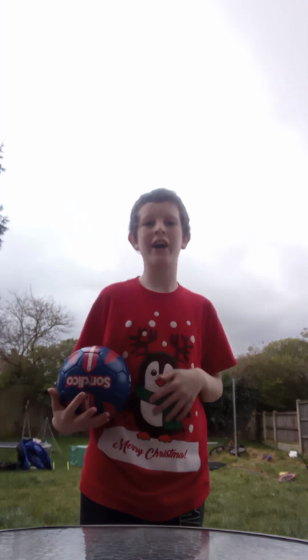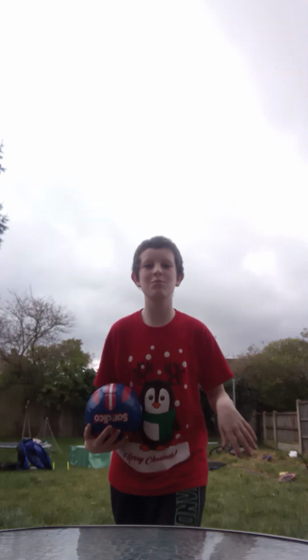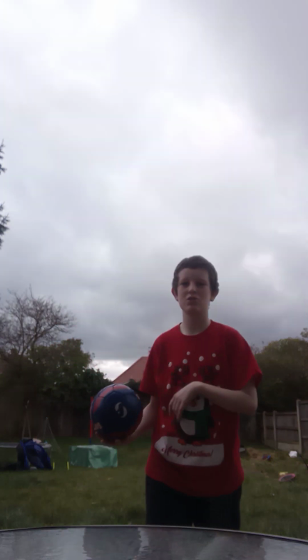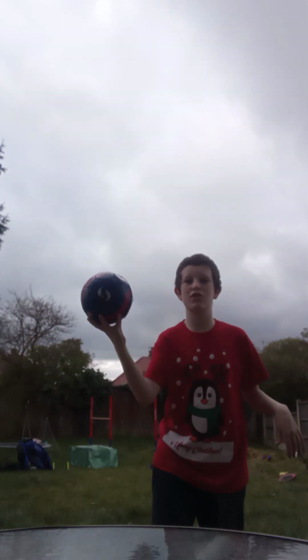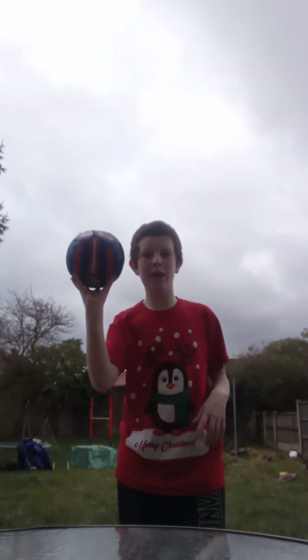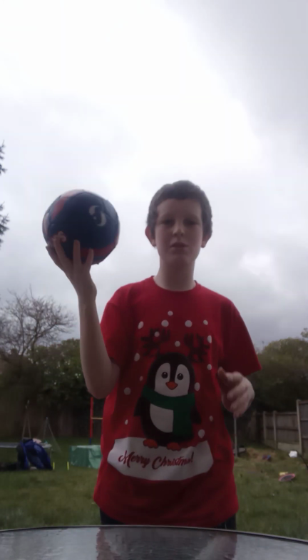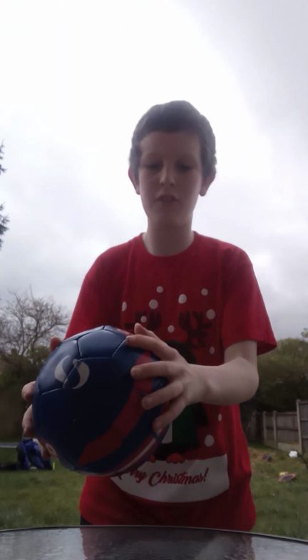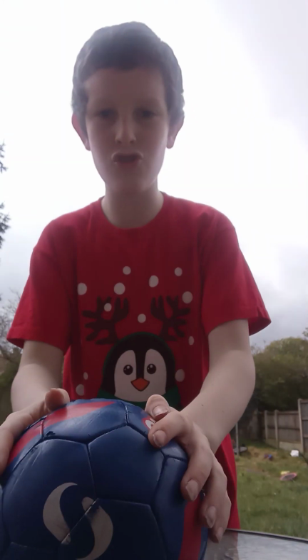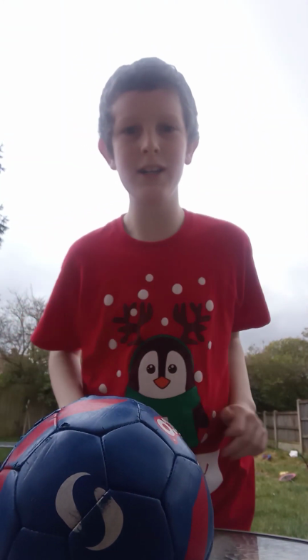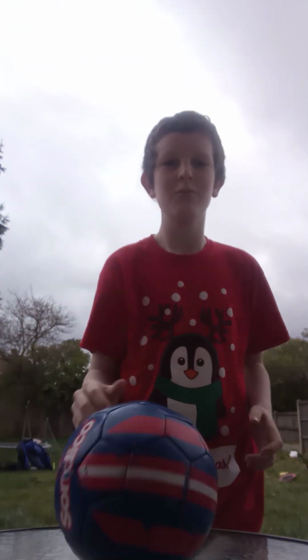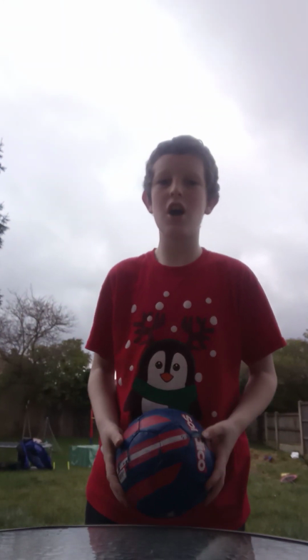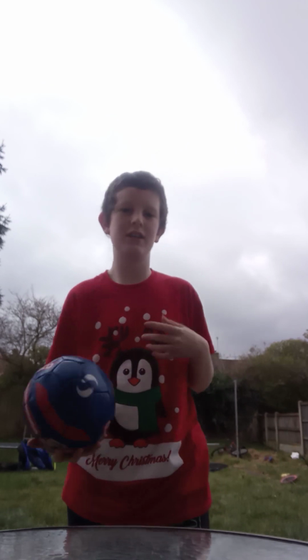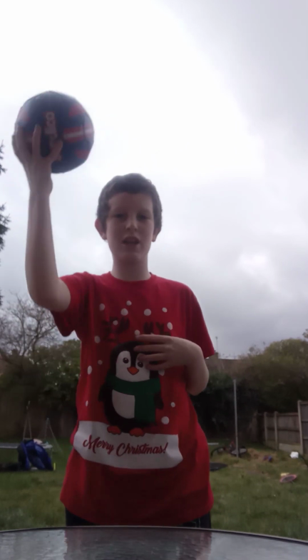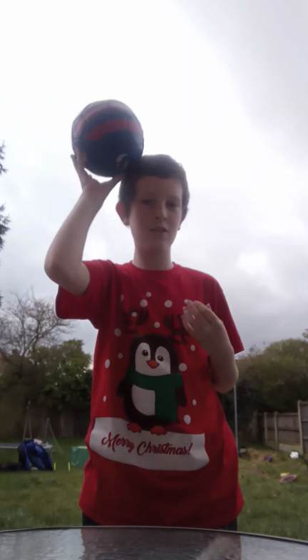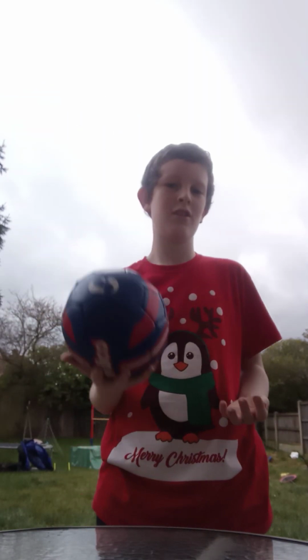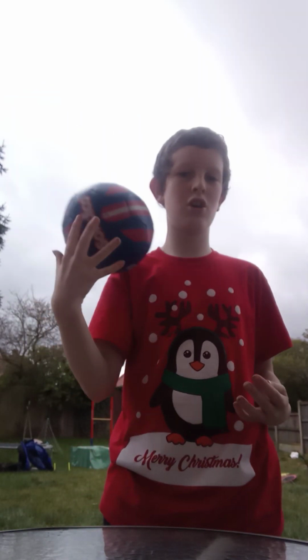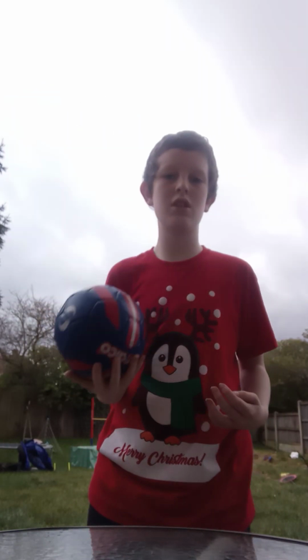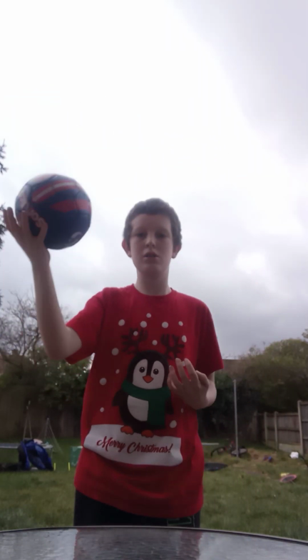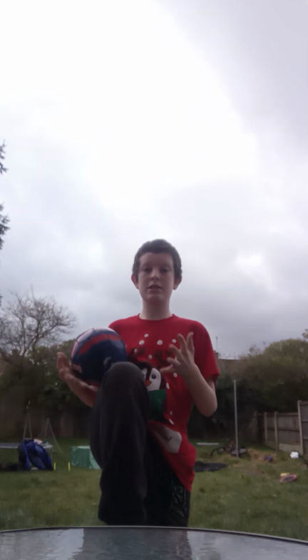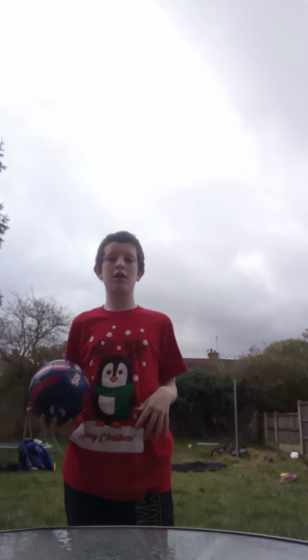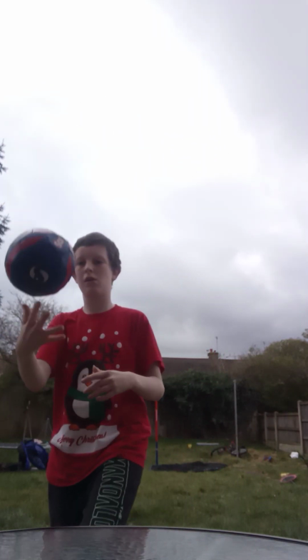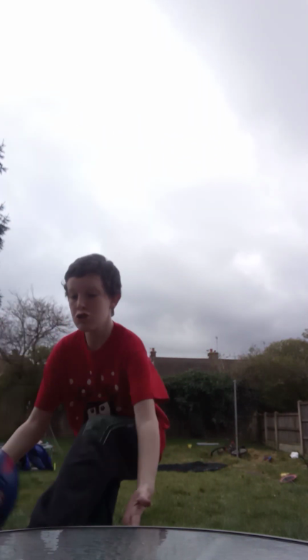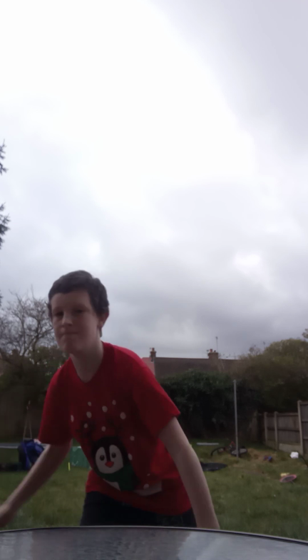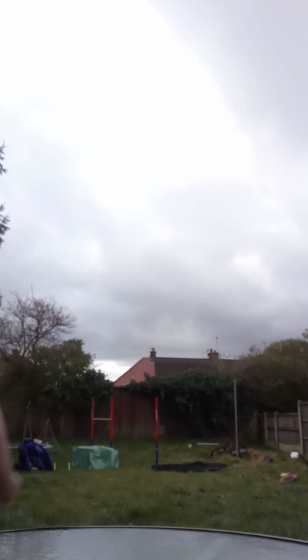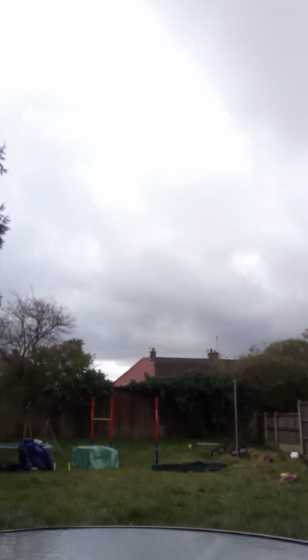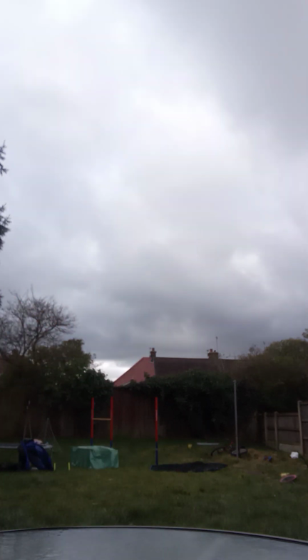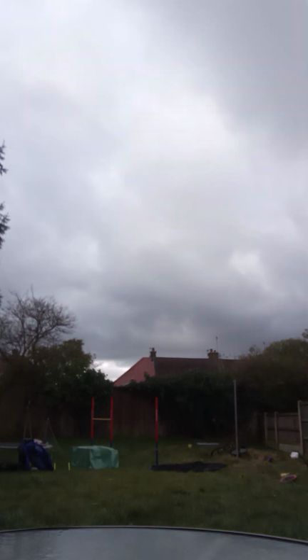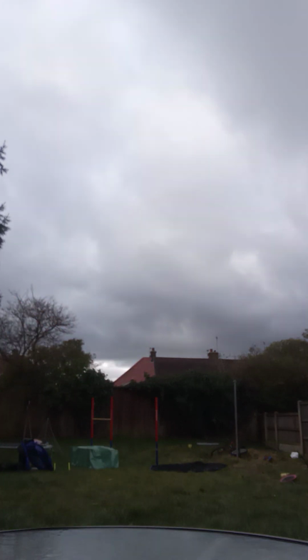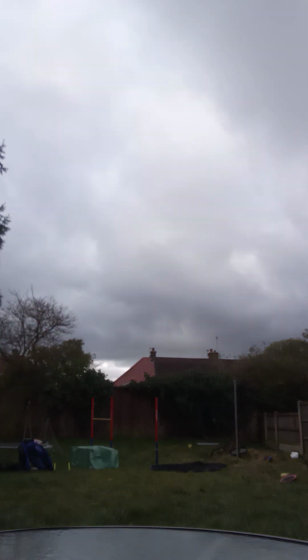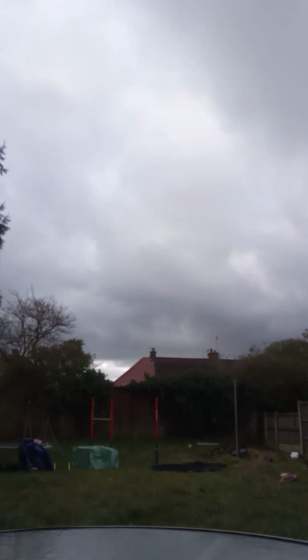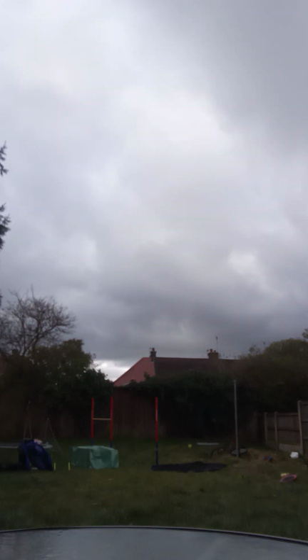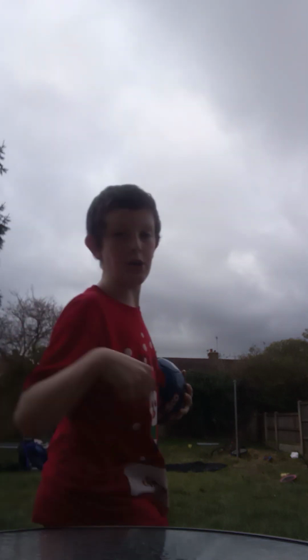Hi guys, welcome back to Emojo. Today we're going to be doing a football drill. It's called head, shoulders, knees, toes and toes.